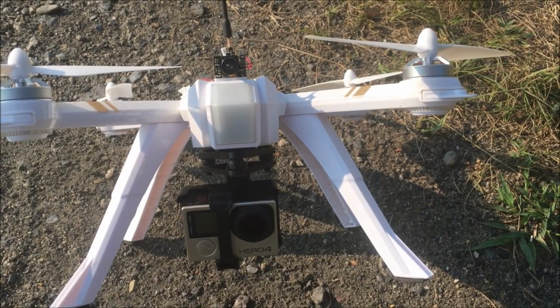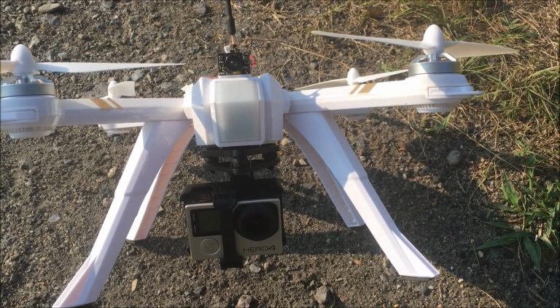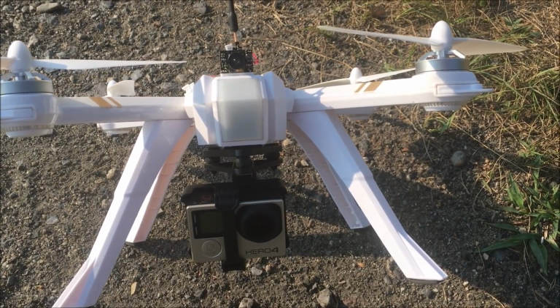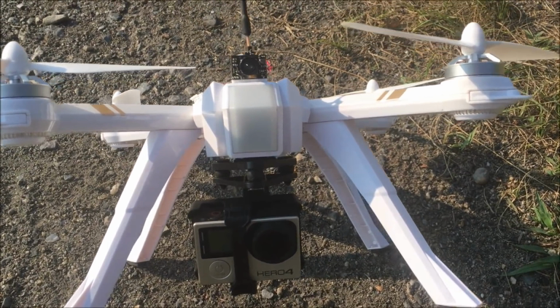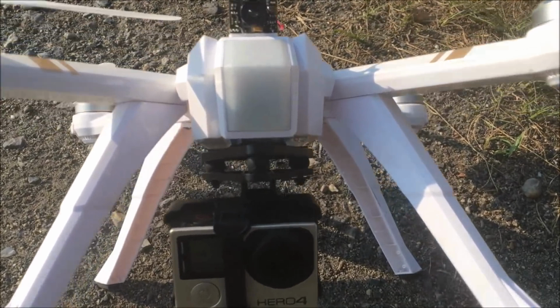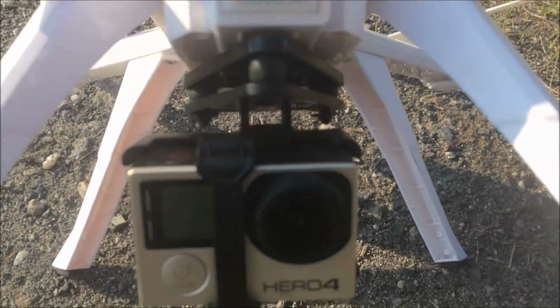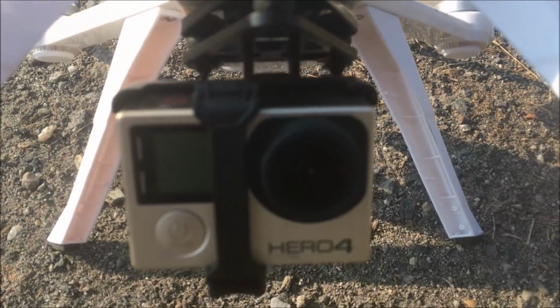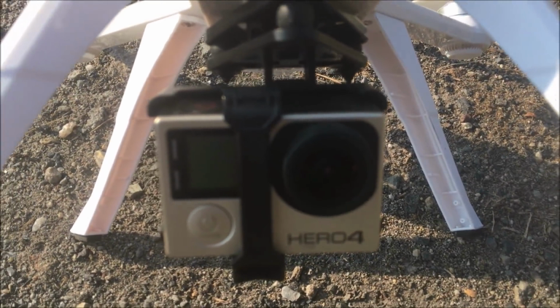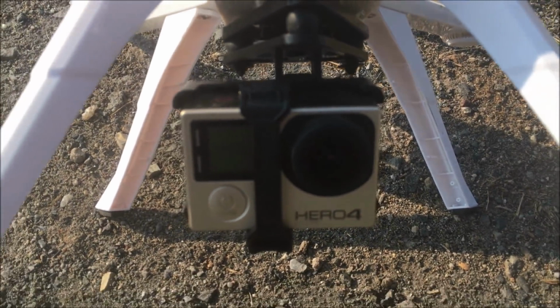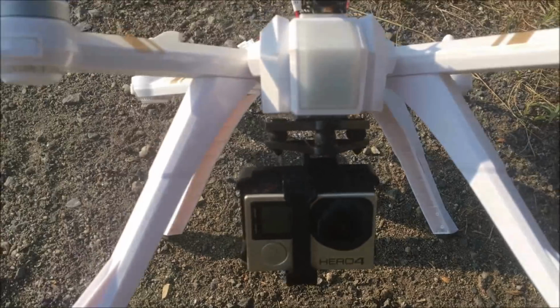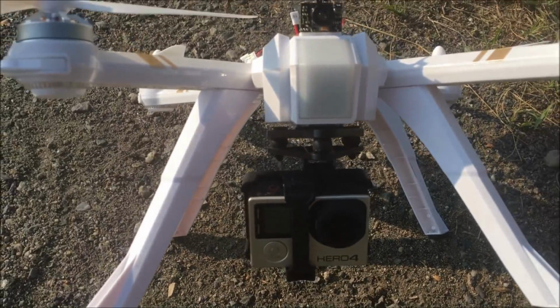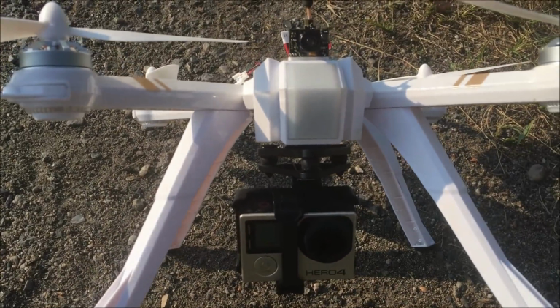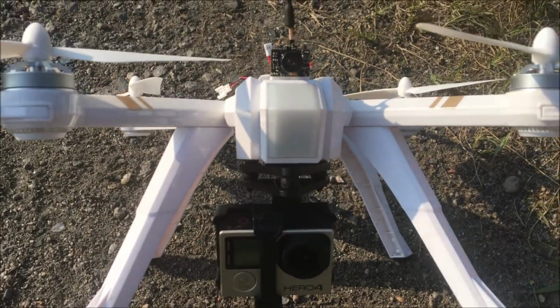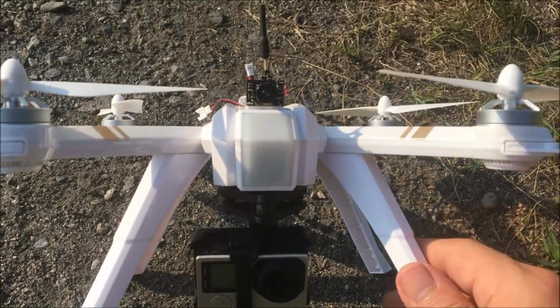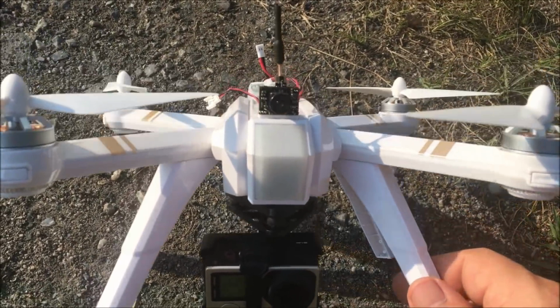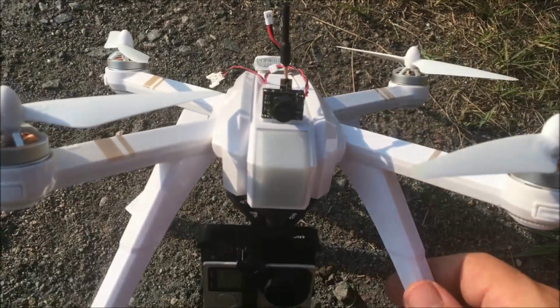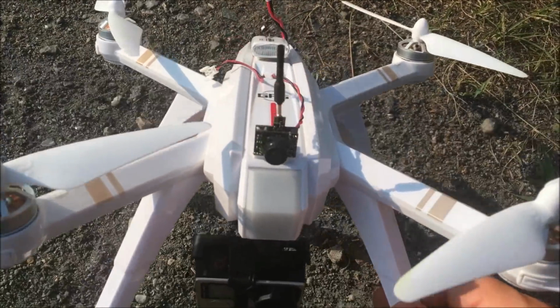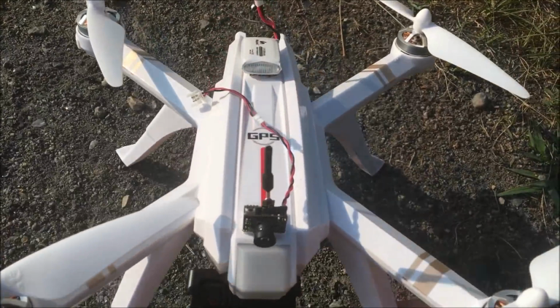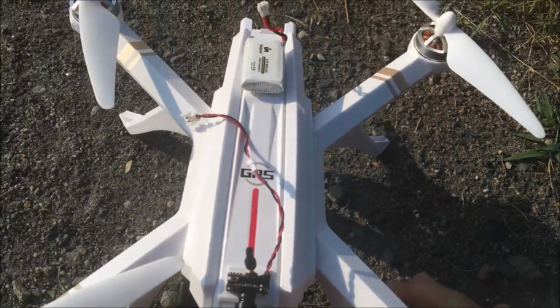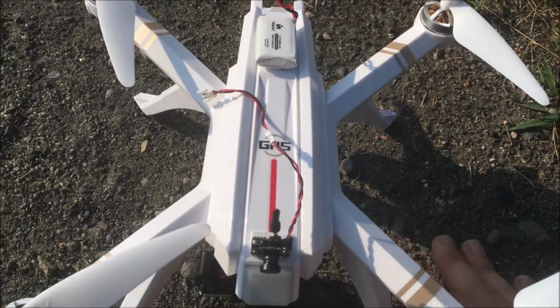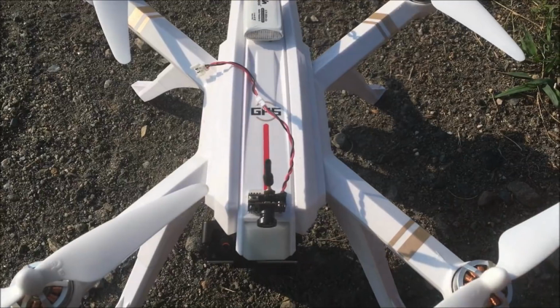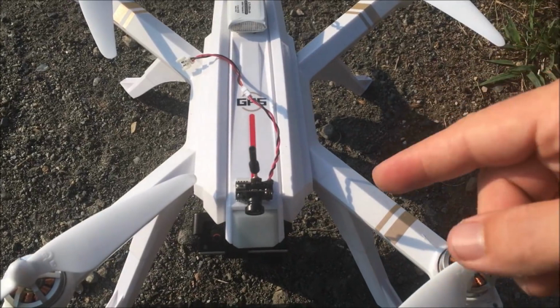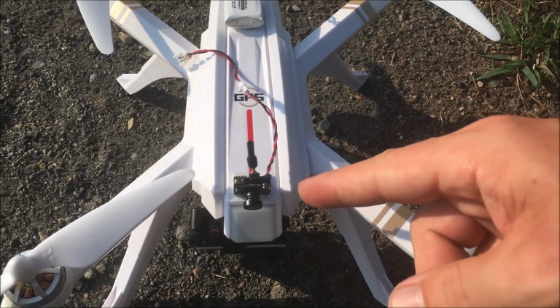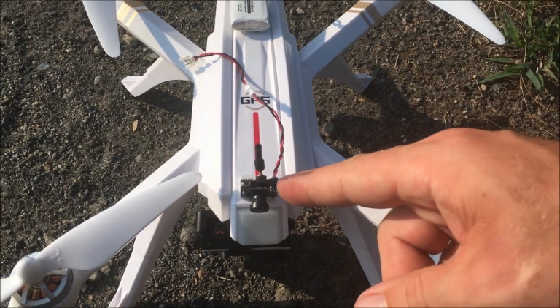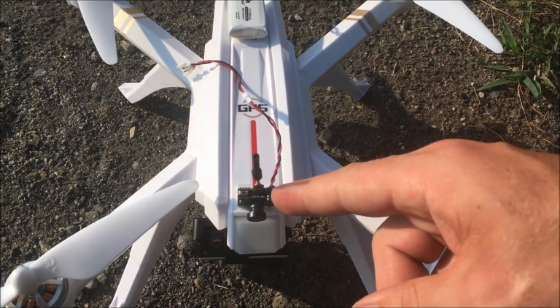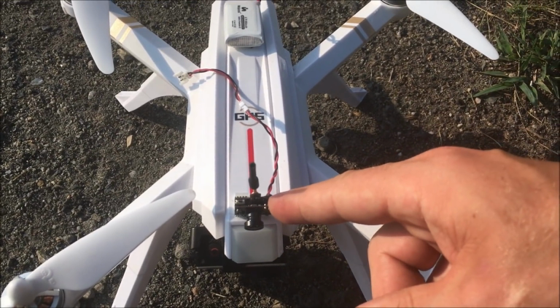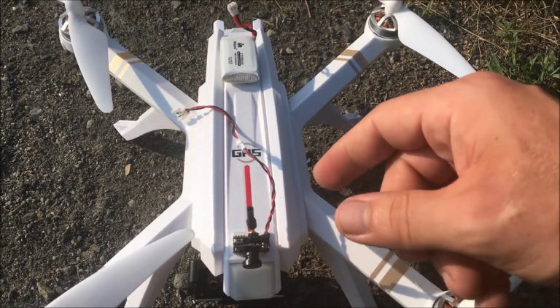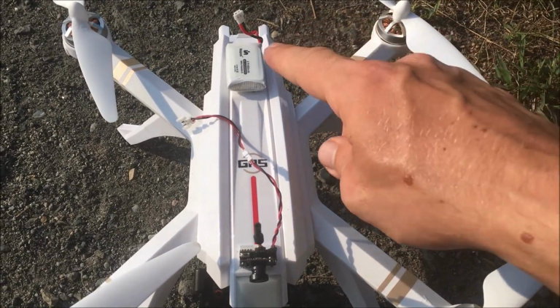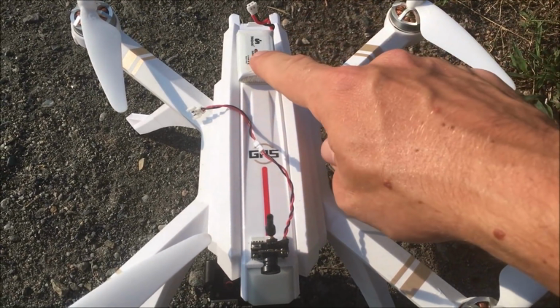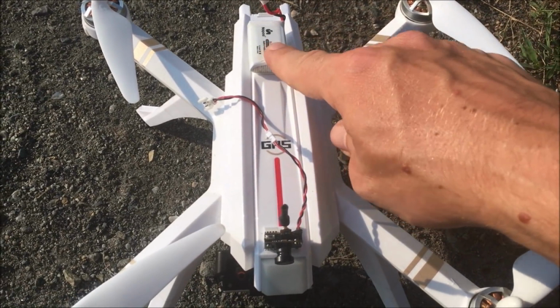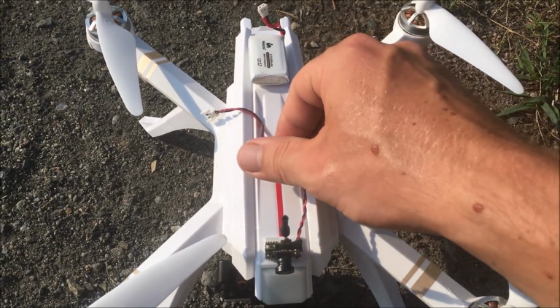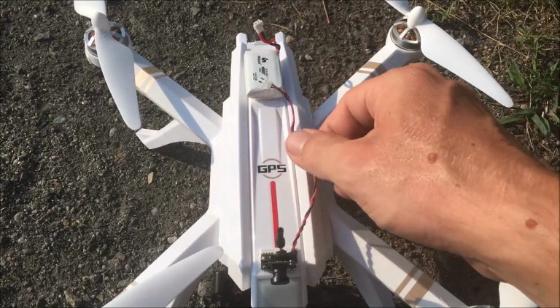Jadron here — what is going on guys. This is the GoPro Hero 4 on the Bugs 3 Pro with the AKK all-in-one camera. This is the setup: double-sided tape, camera there, double-sided tape, battery there — connect them, done.